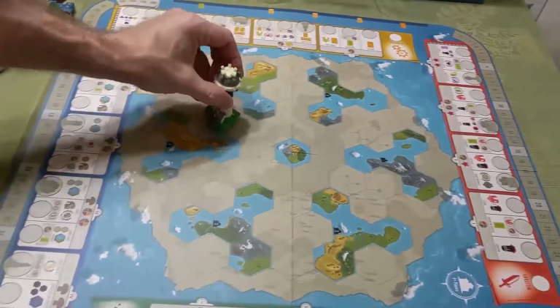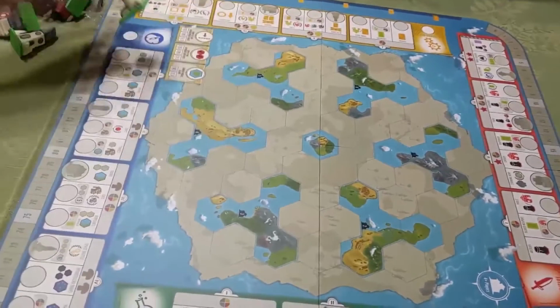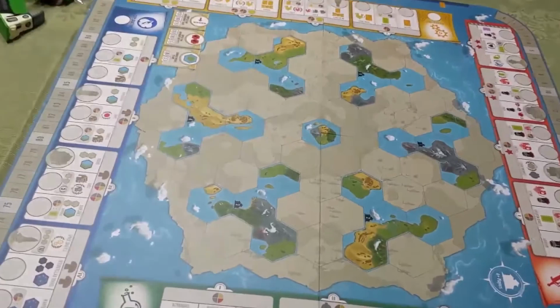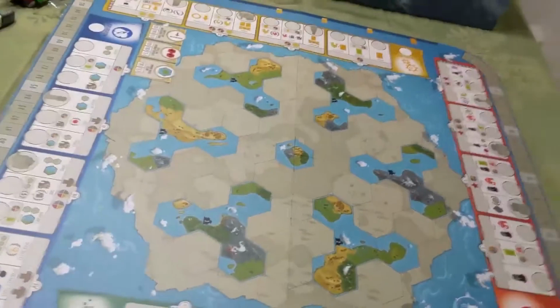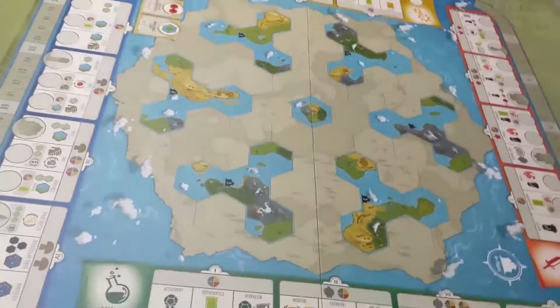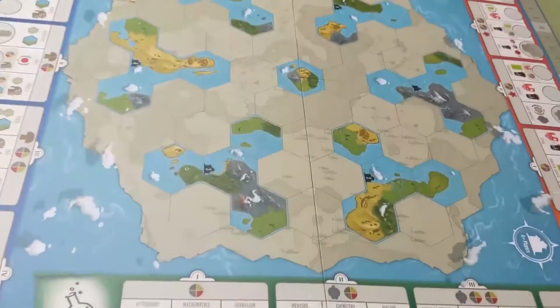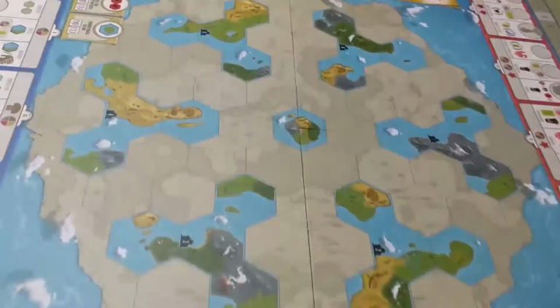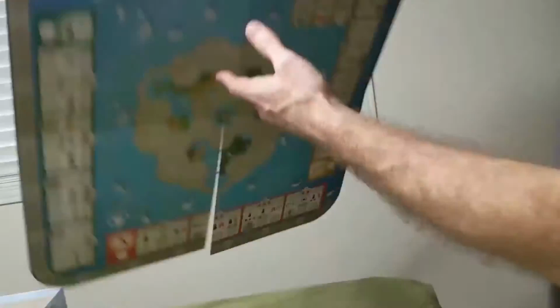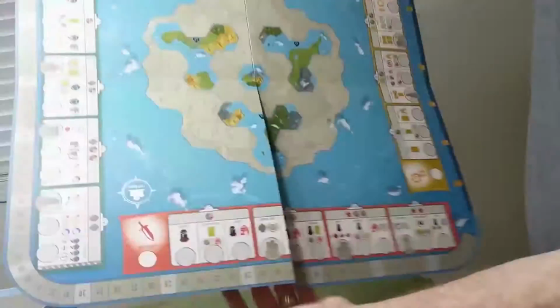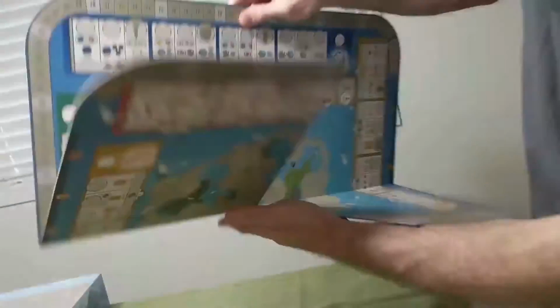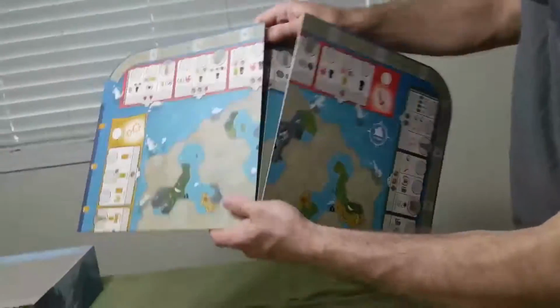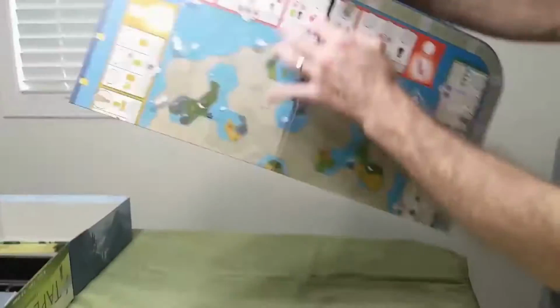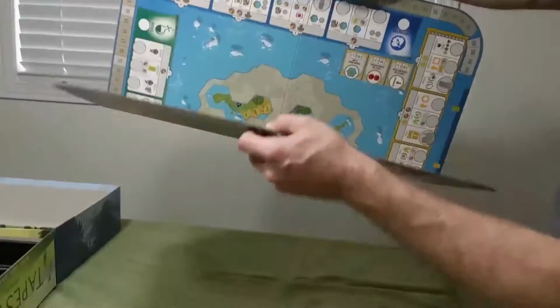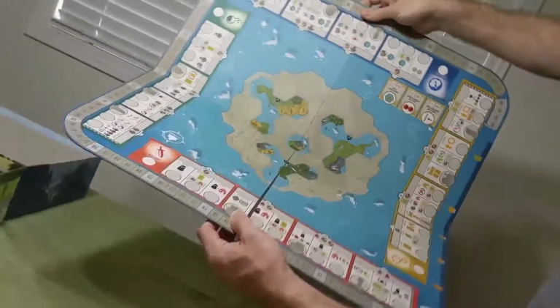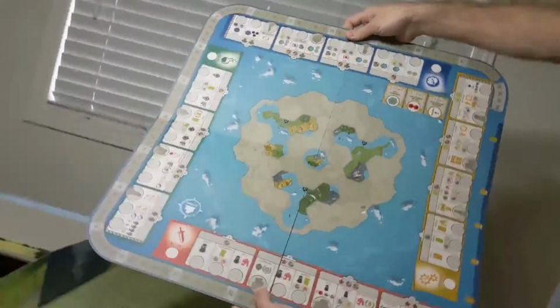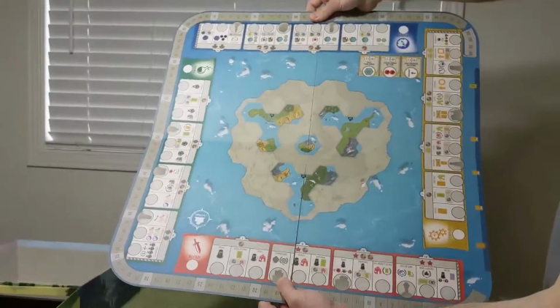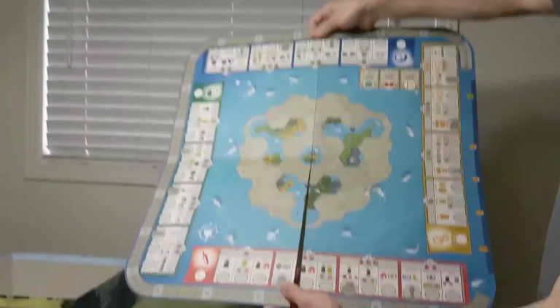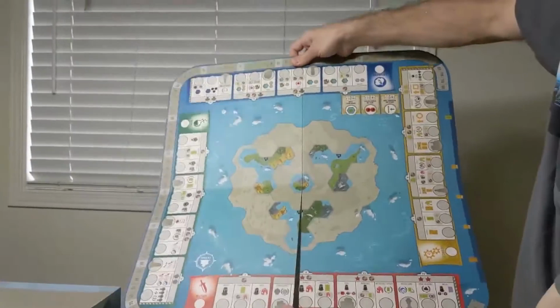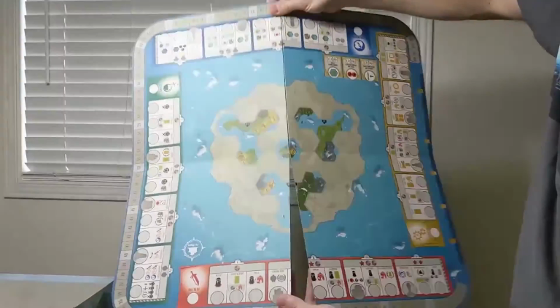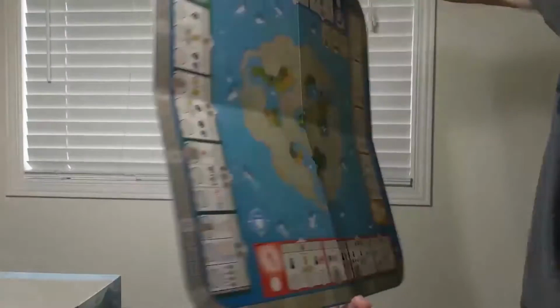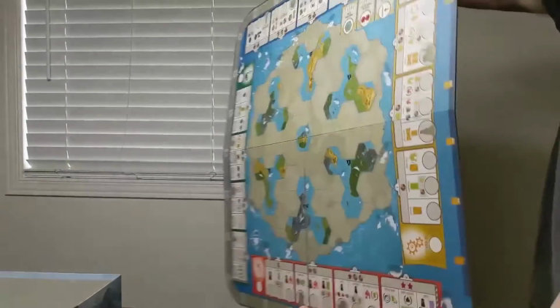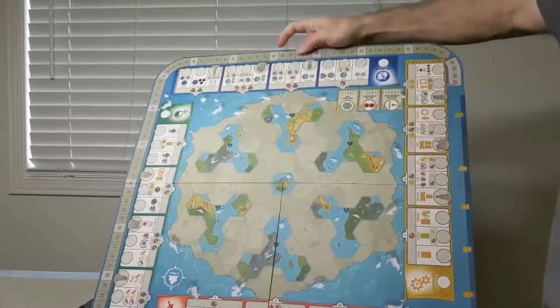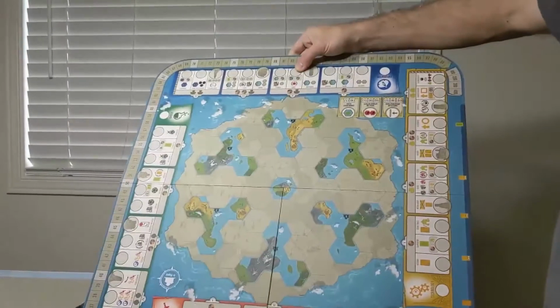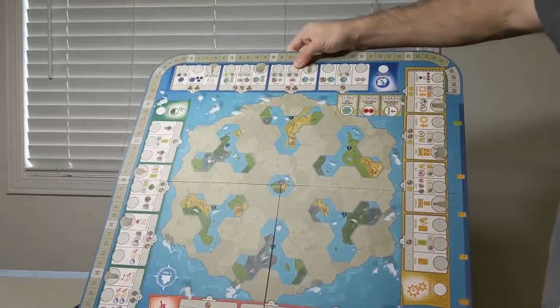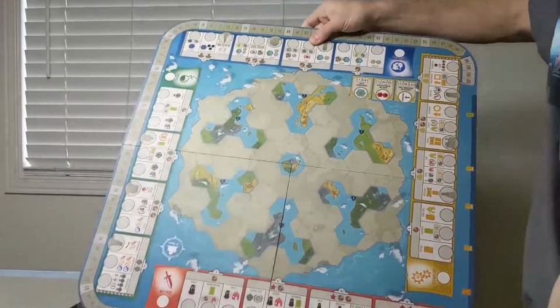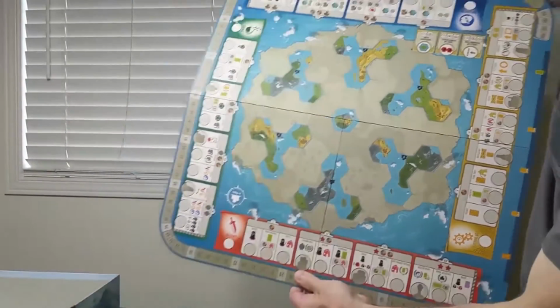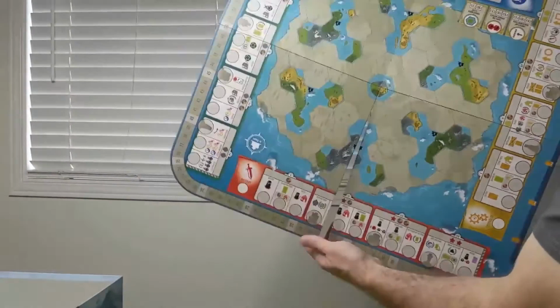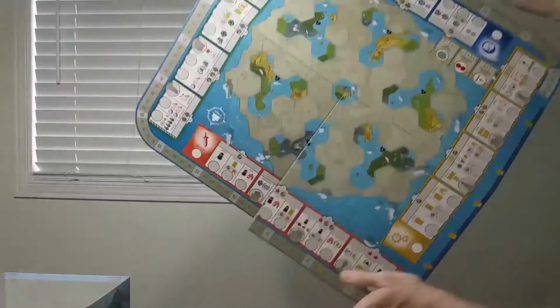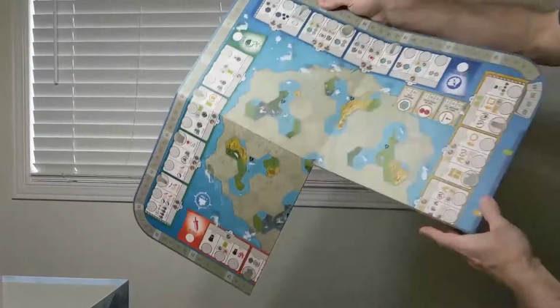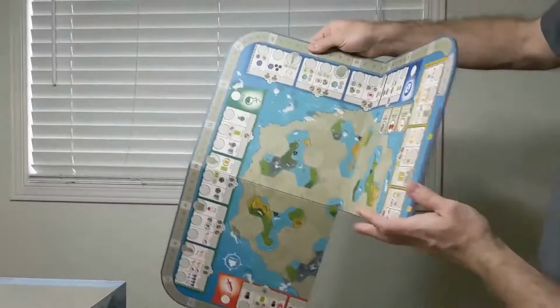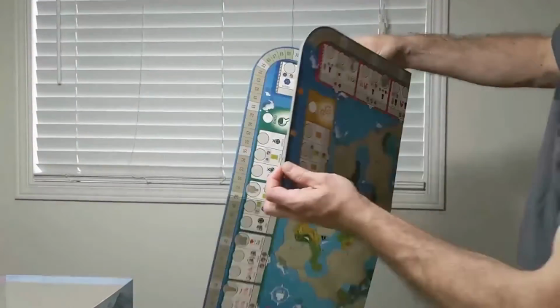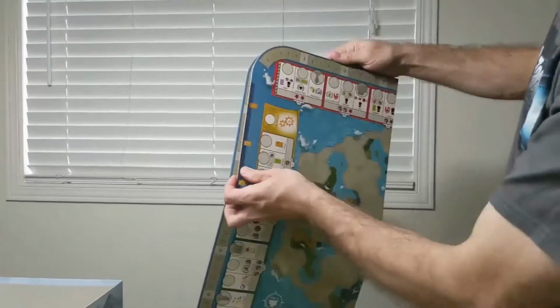So now you've got the board cleaned off. The board itself has two sides, so you can play depending on your player count. And it's covered in icons which help the play once you know how the icons work.